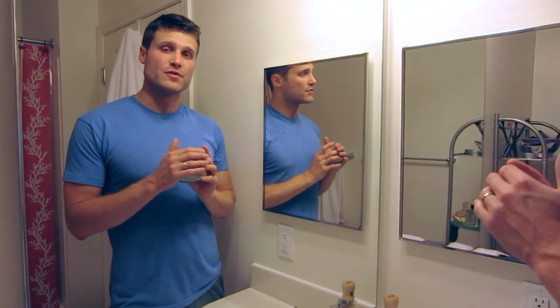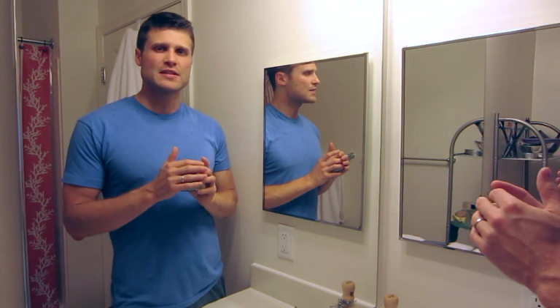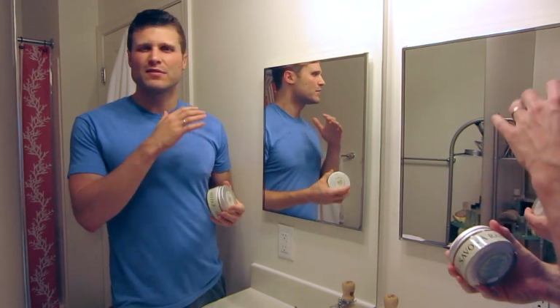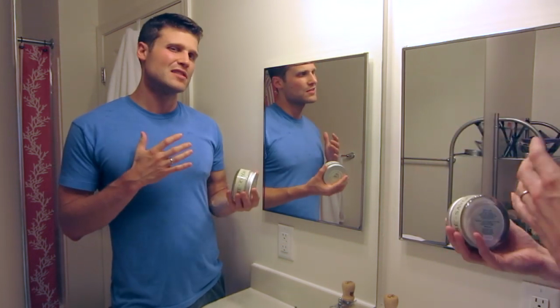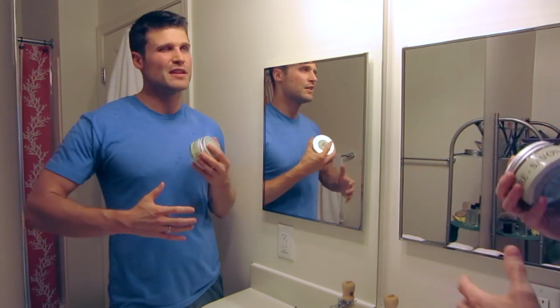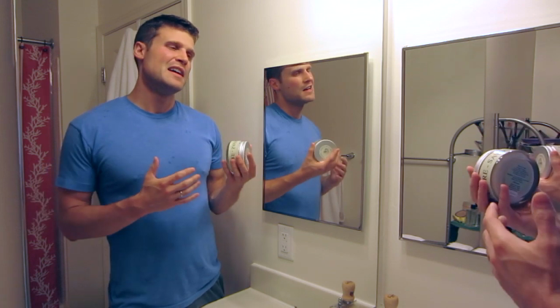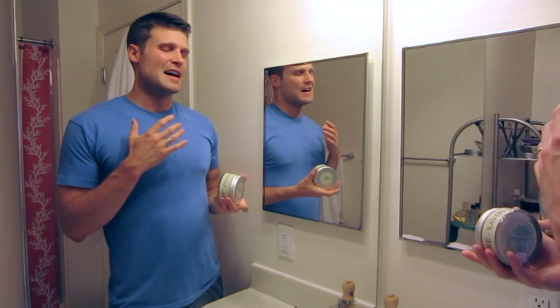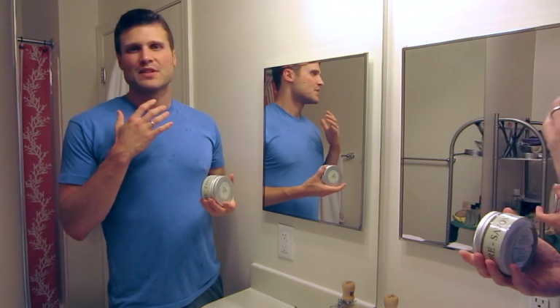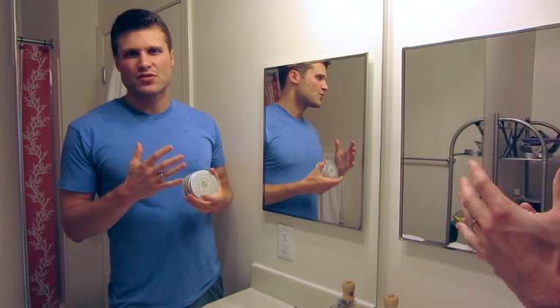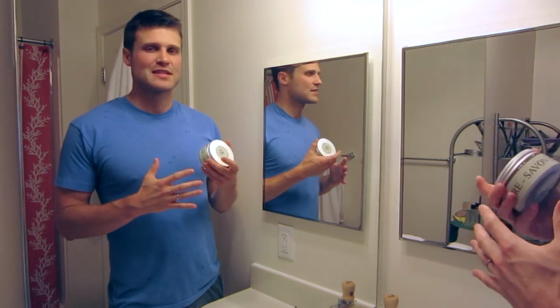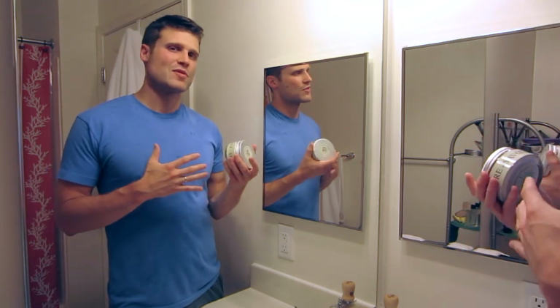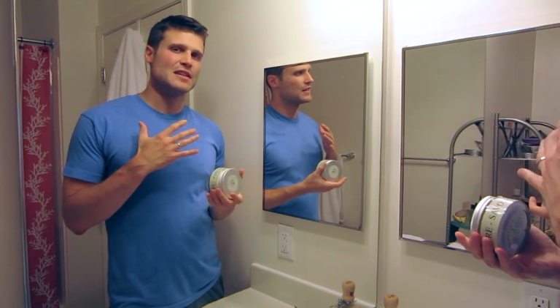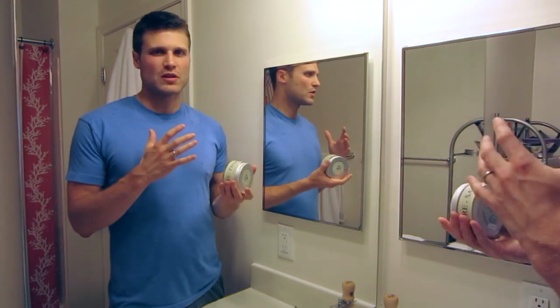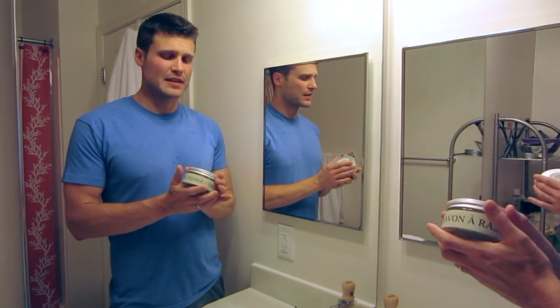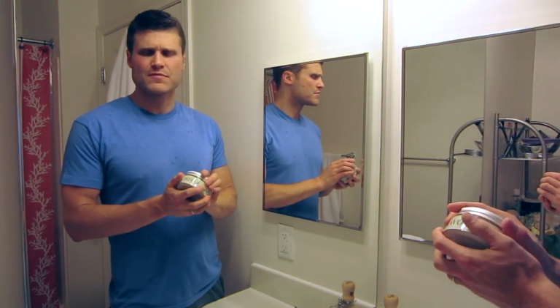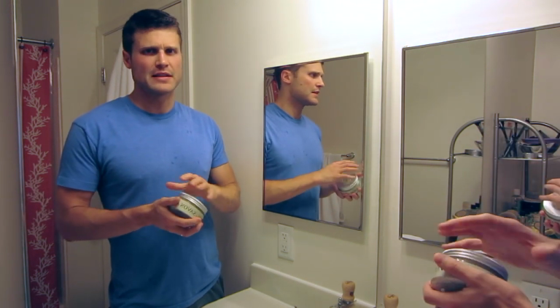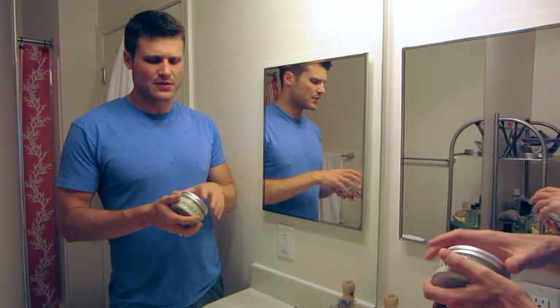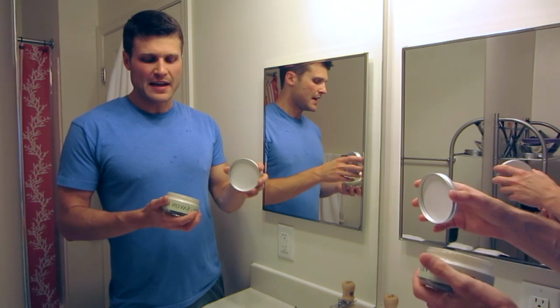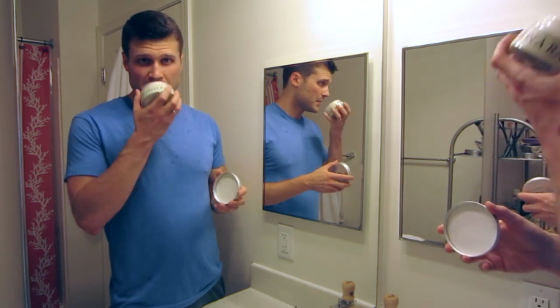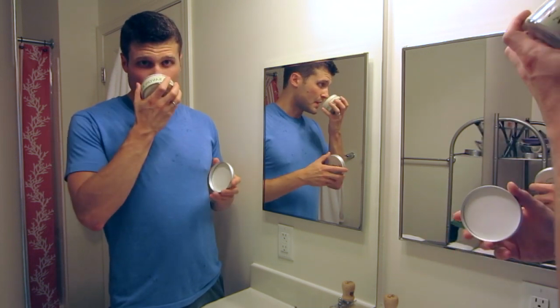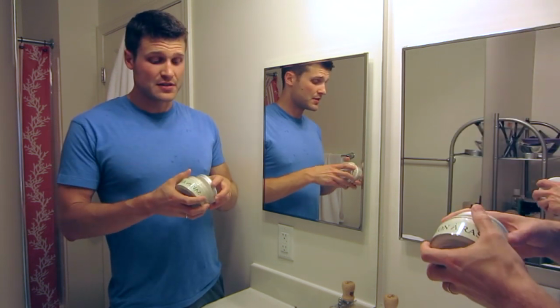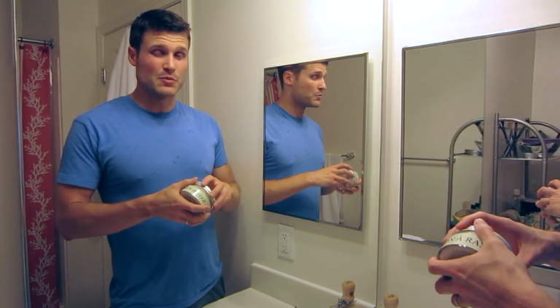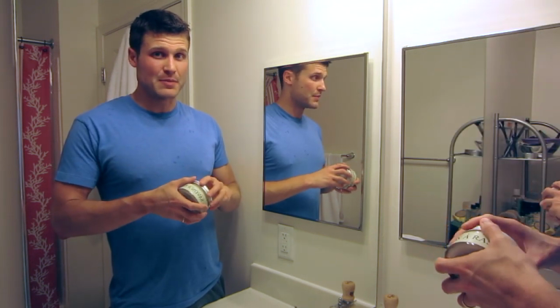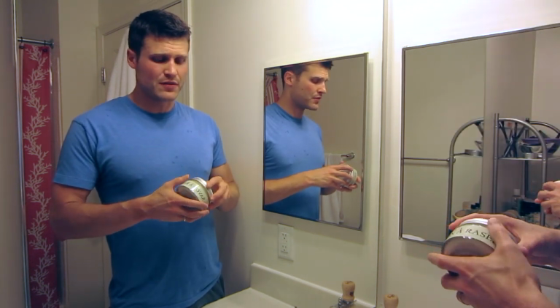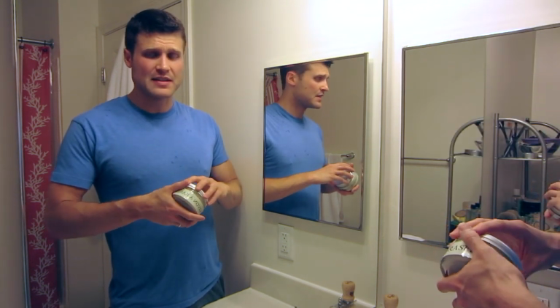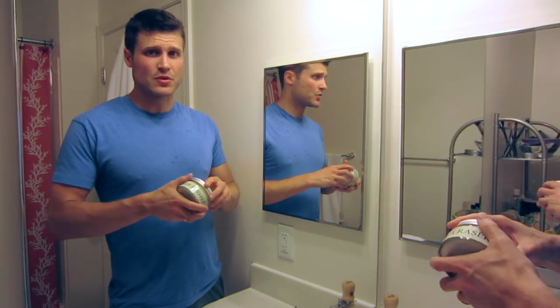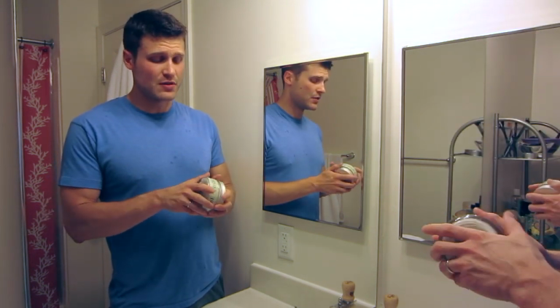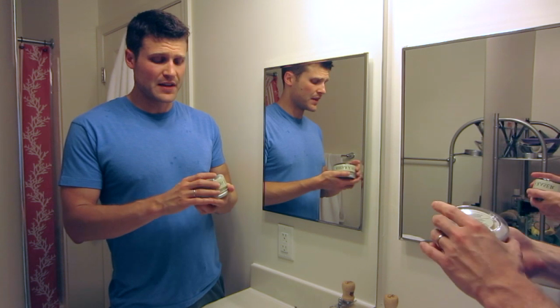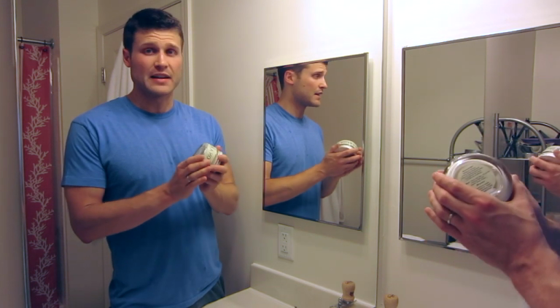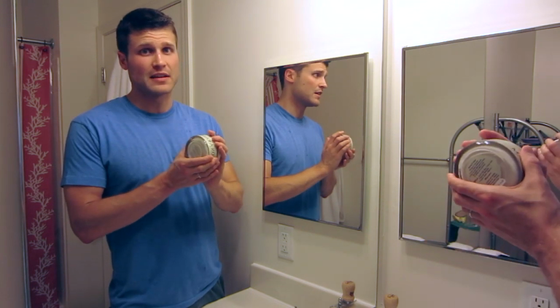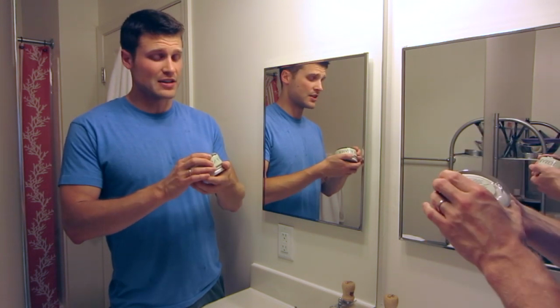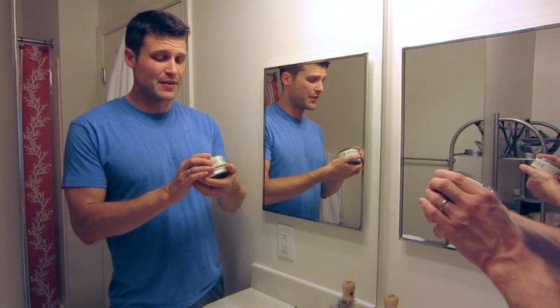It's a fougere scent, and fougere scents are kind of like citrus, grassy, floral — really a great scent. I know this isn't the more in-depth lather review, but that is important to note here. And a great ingredient list, which I talked about in that review.